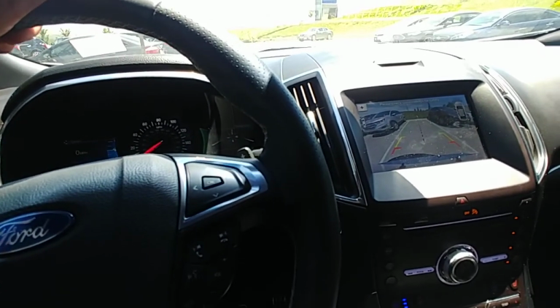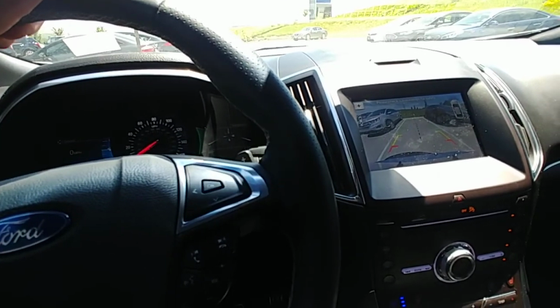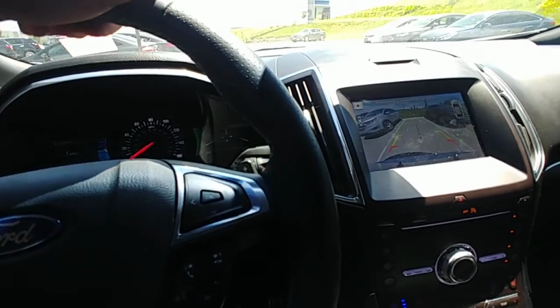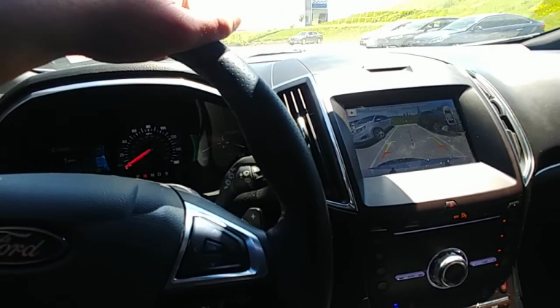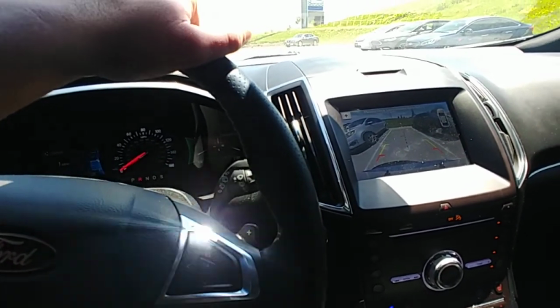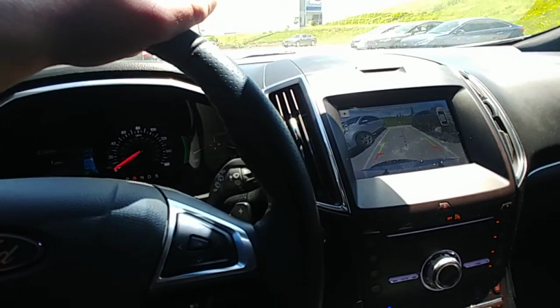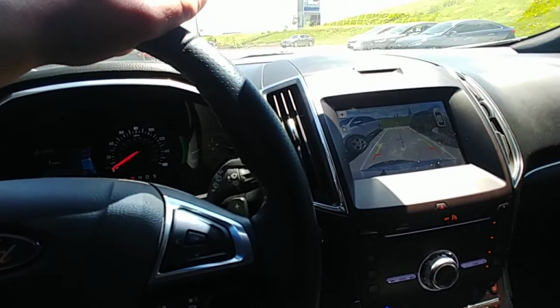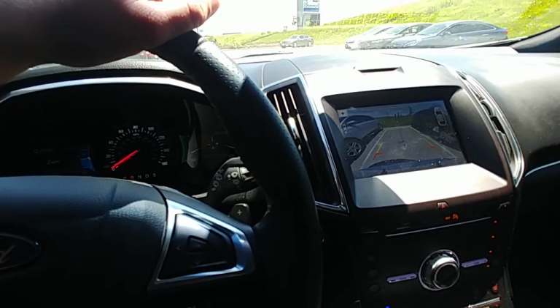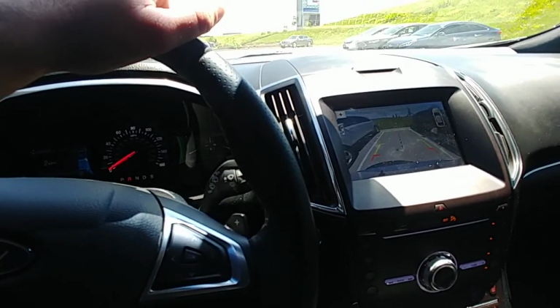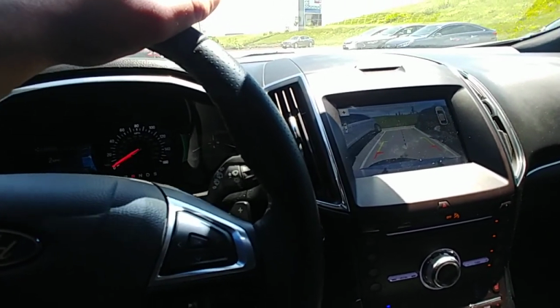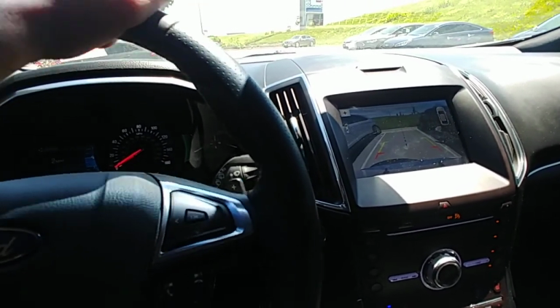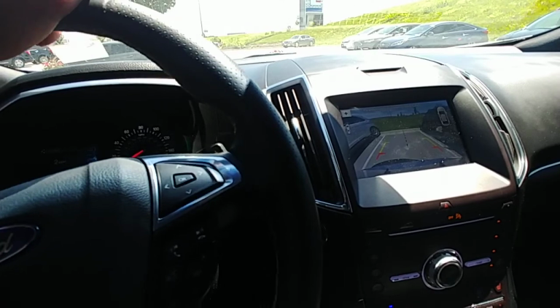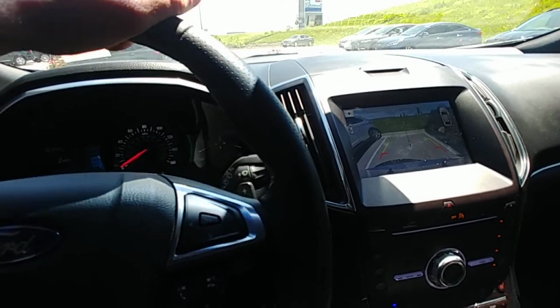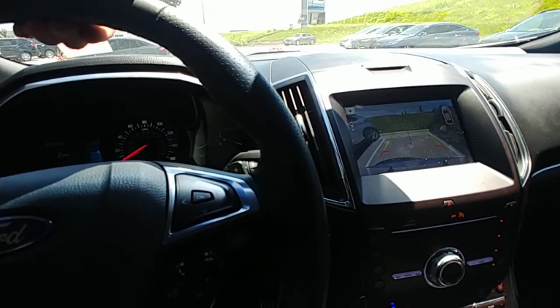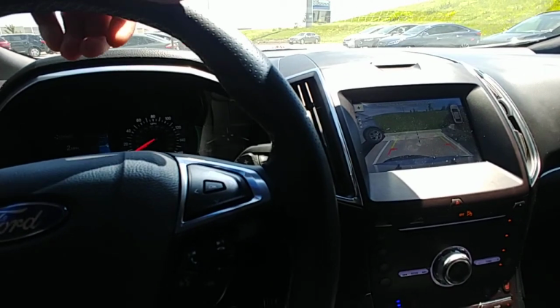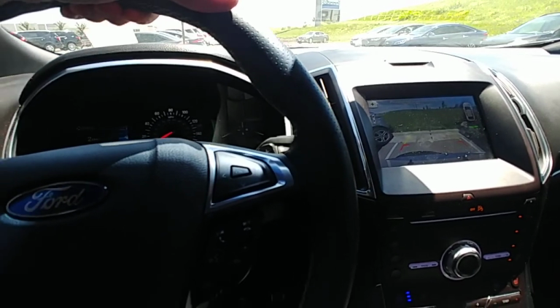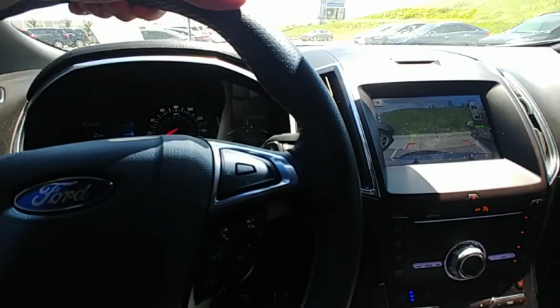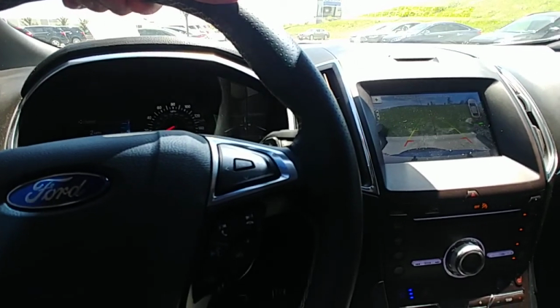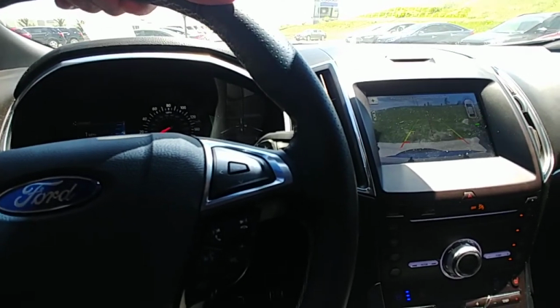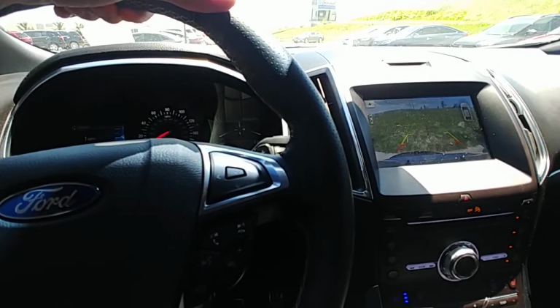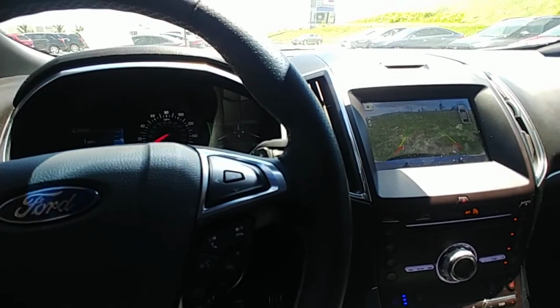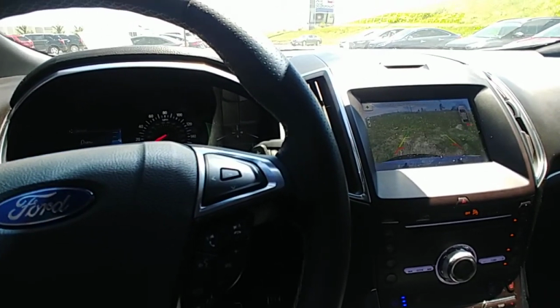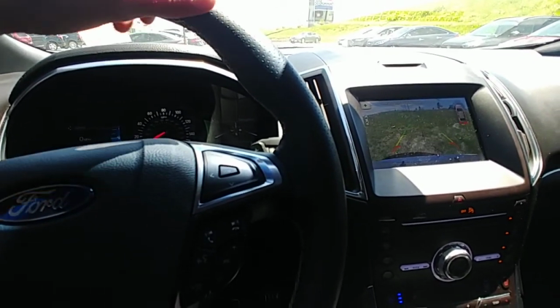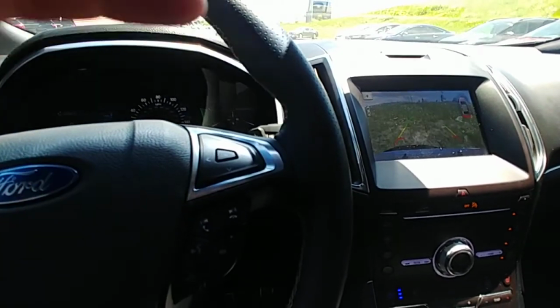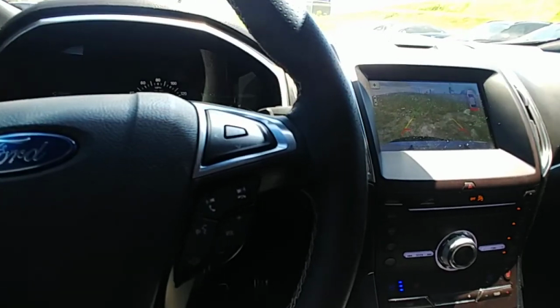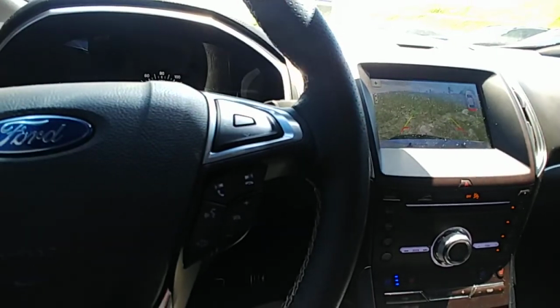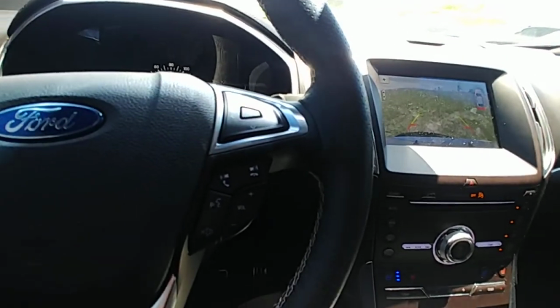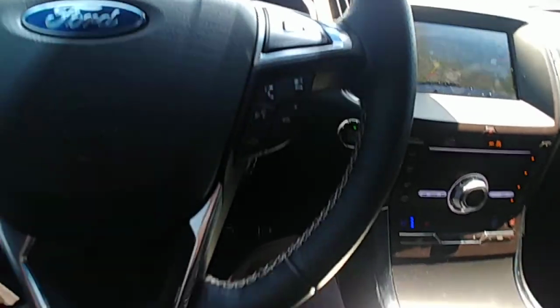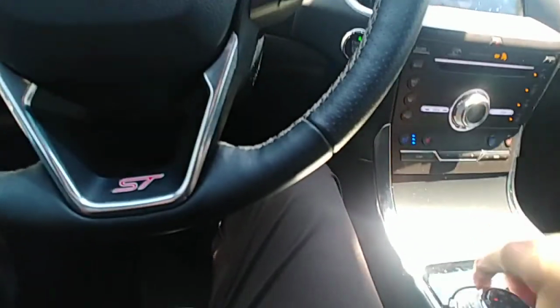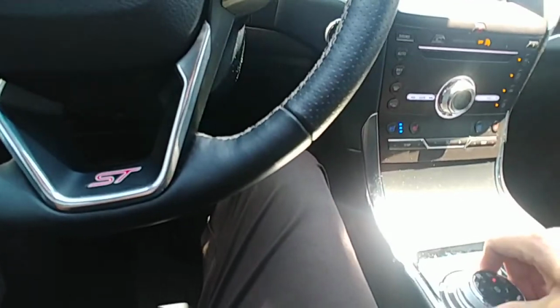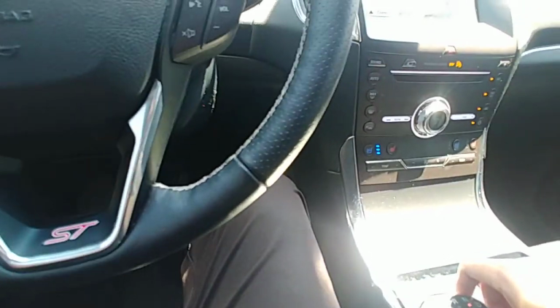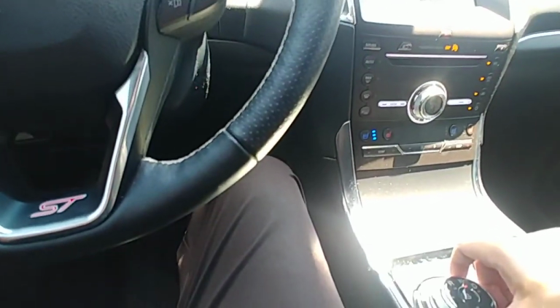This one also has rear heated seats — obviously right now that doesn't do much for us, but during the winter it definitely is nice. This thing has been very well maintained and it's only got 14,000 miles on it, so it's basically a brand new car.